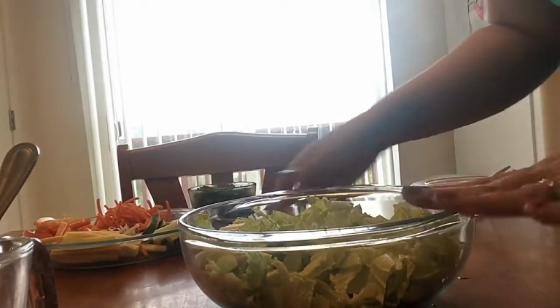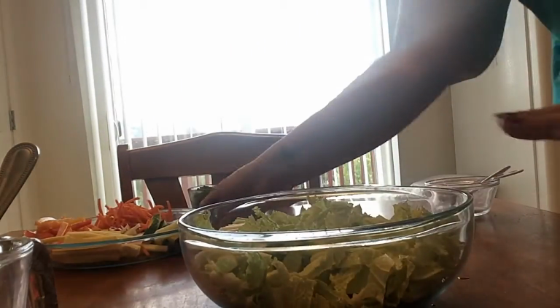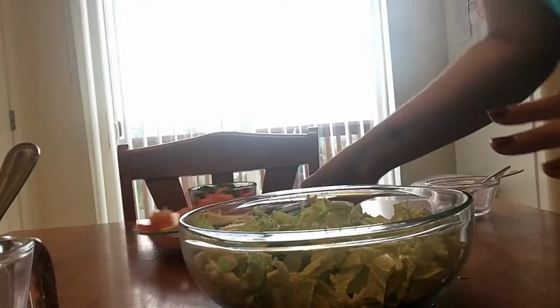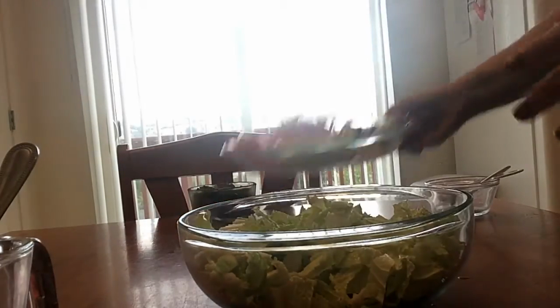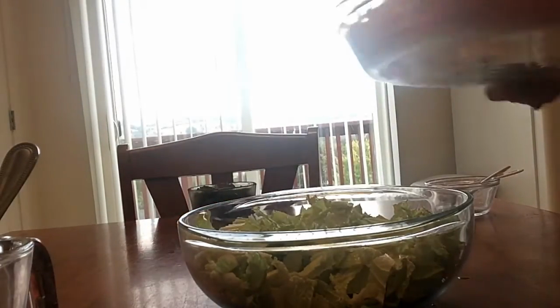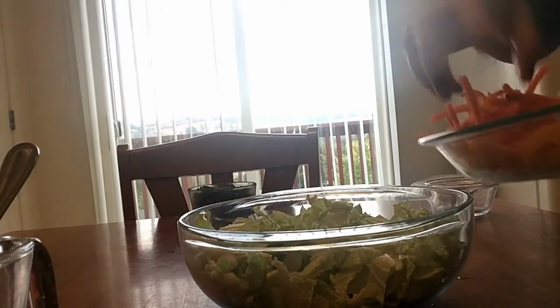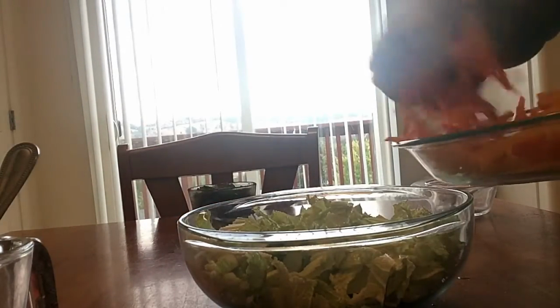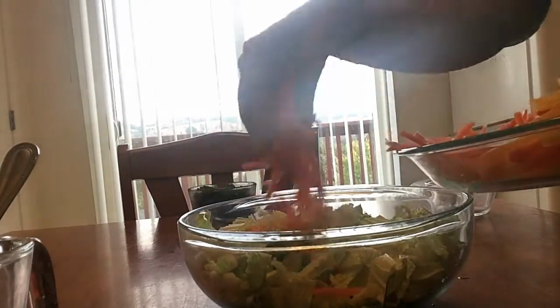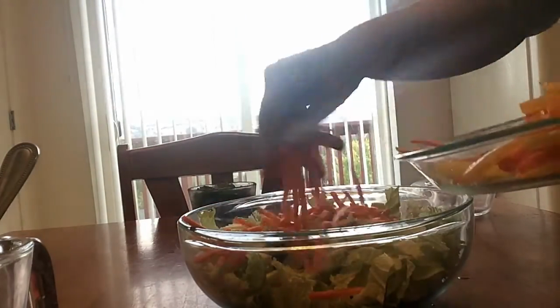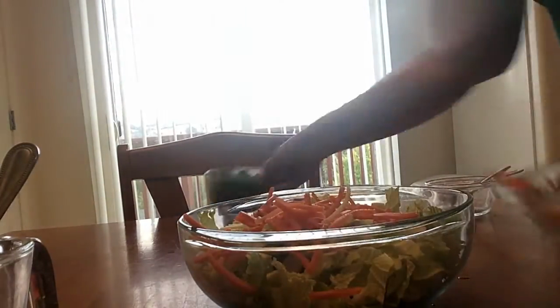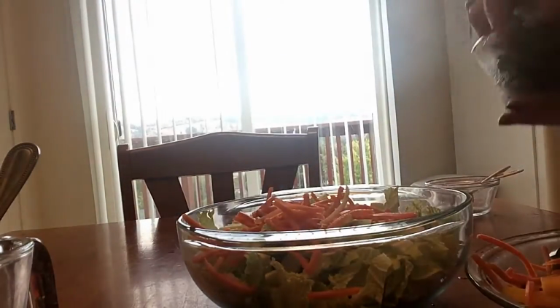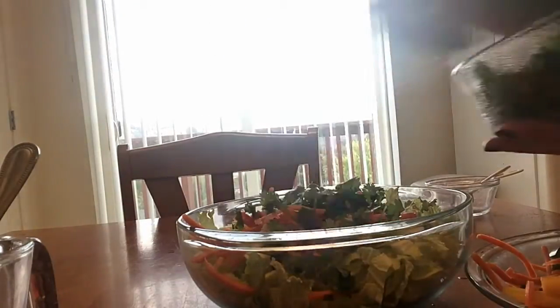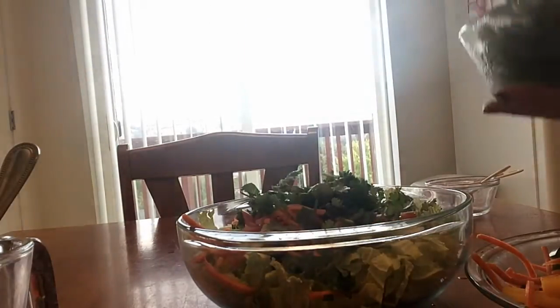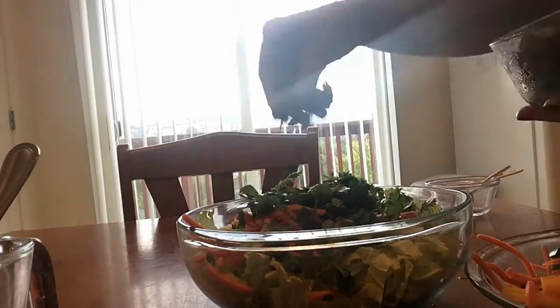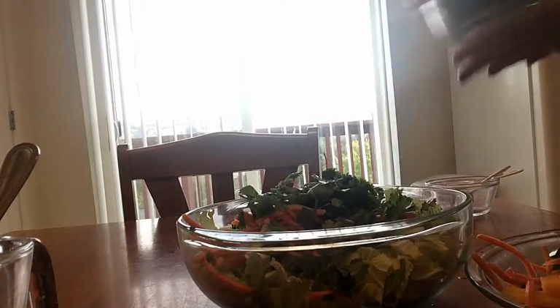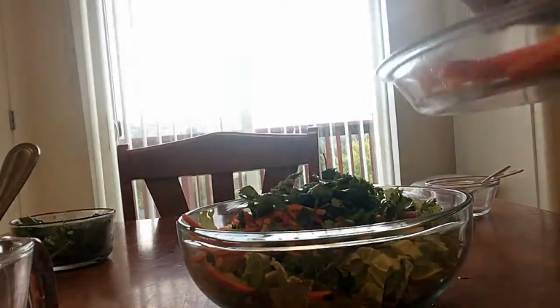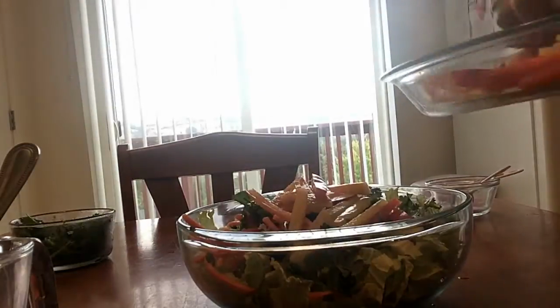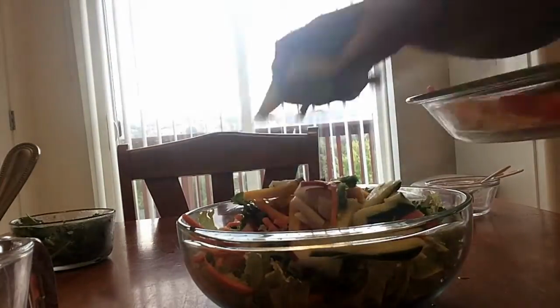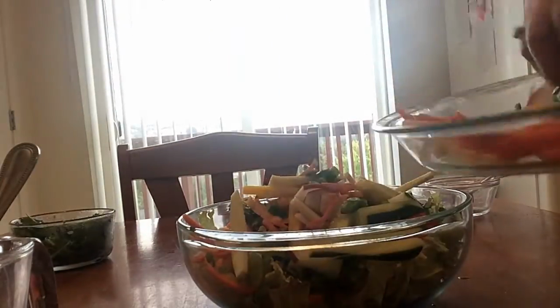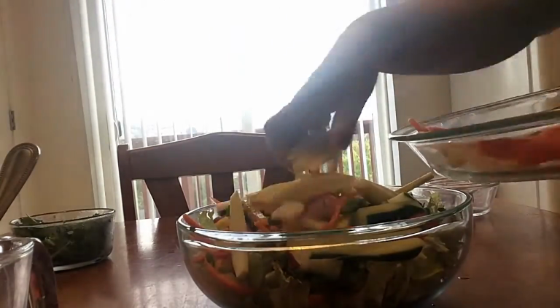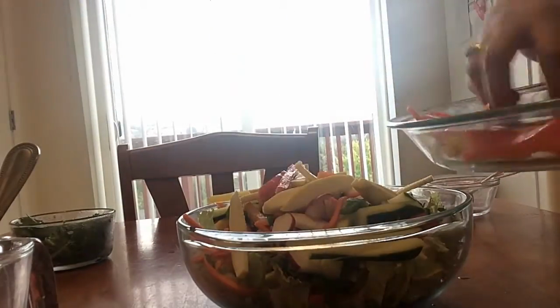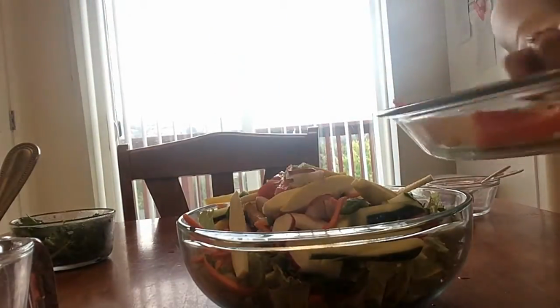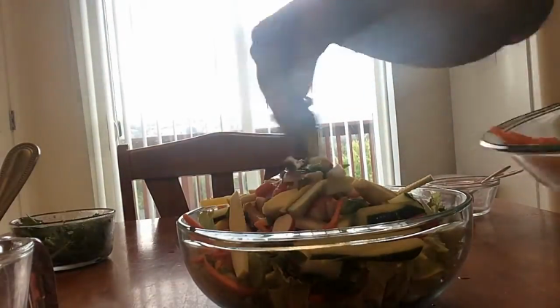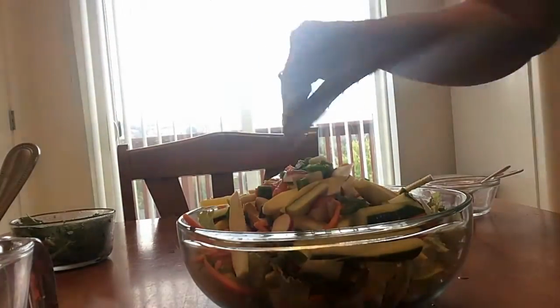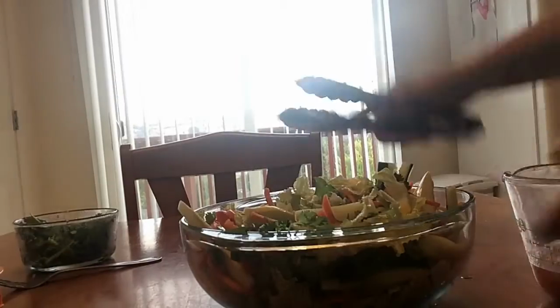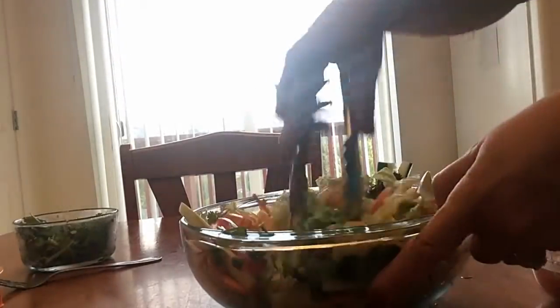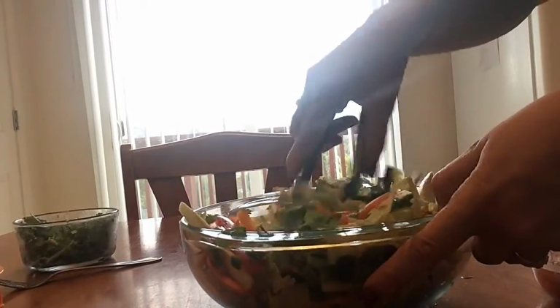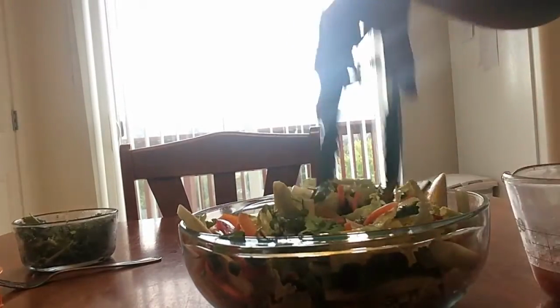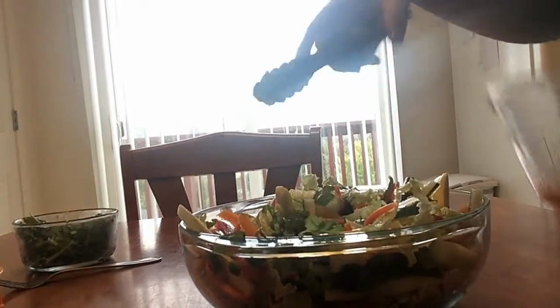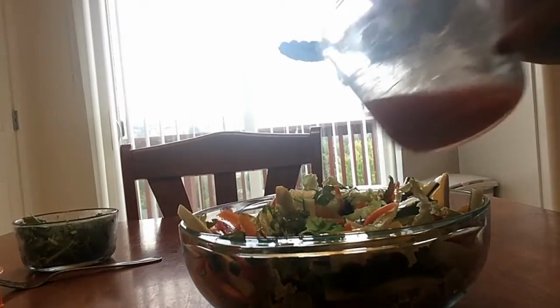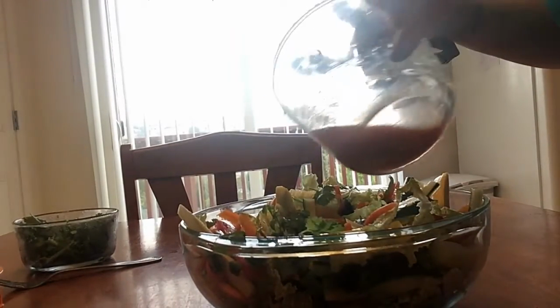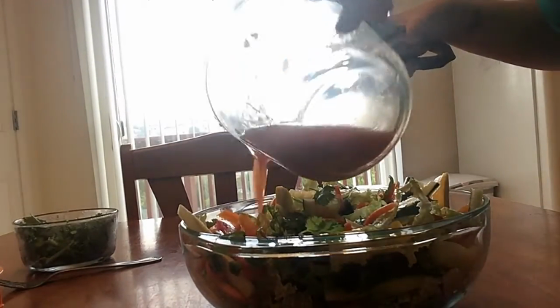I'm just going to add in all the vegetables. Okay, I got everything all tossed and I'm just going to pour the dressing in.